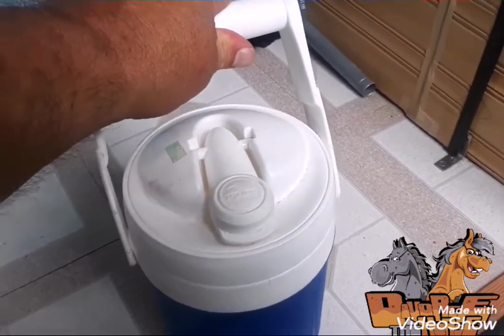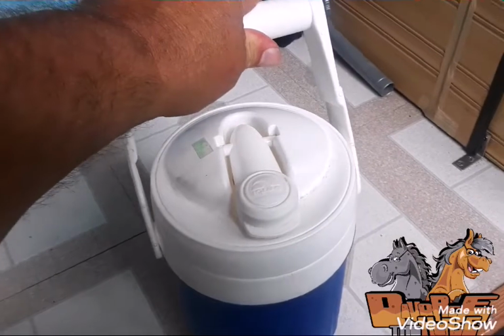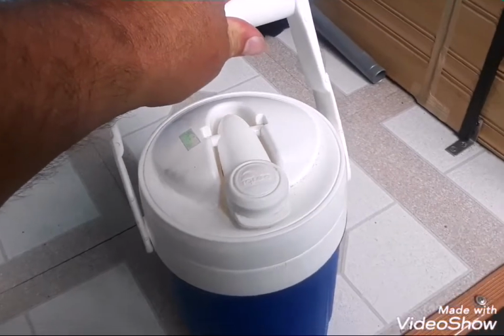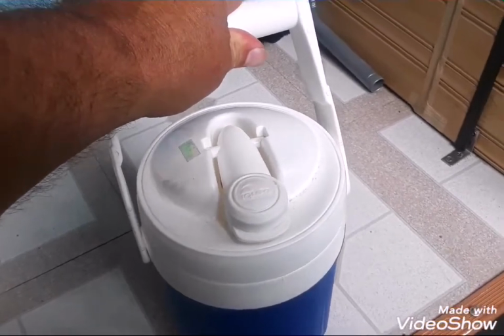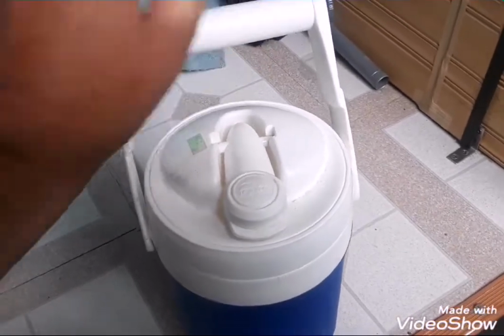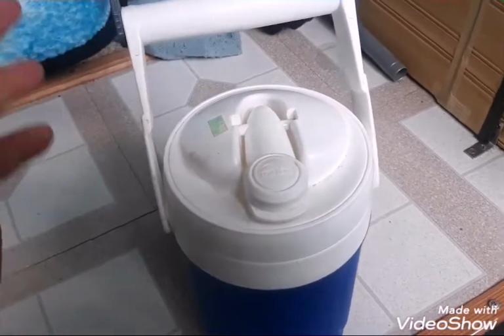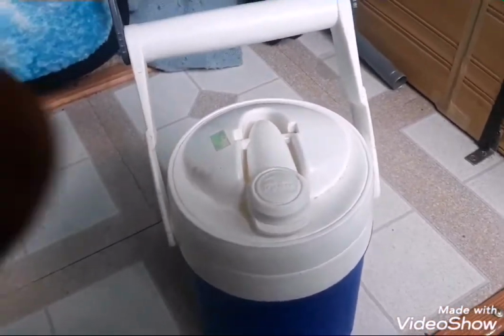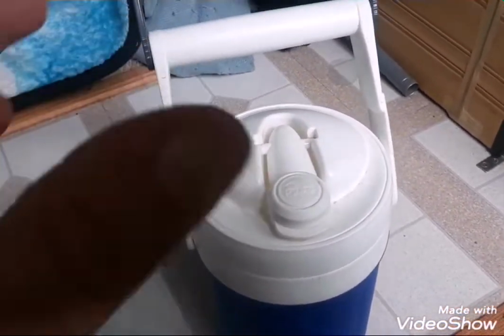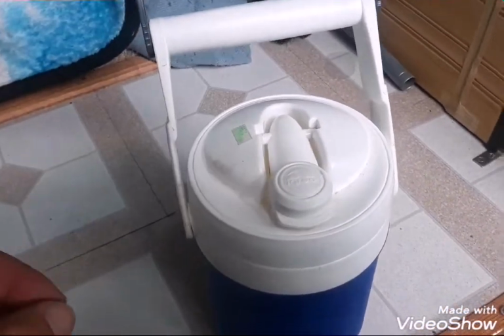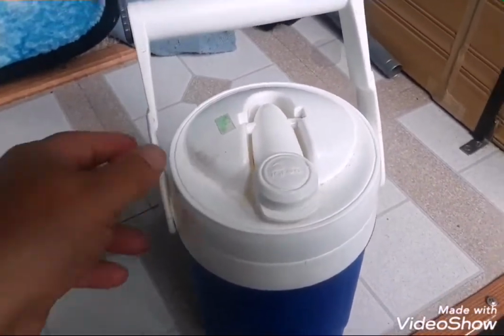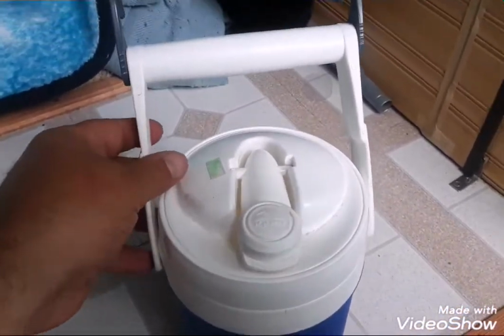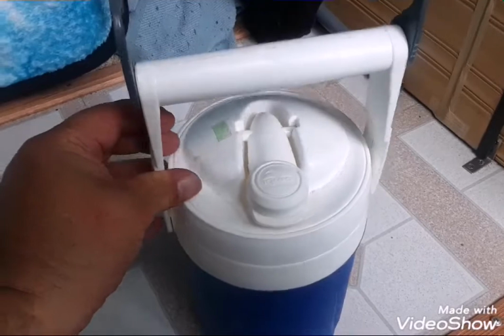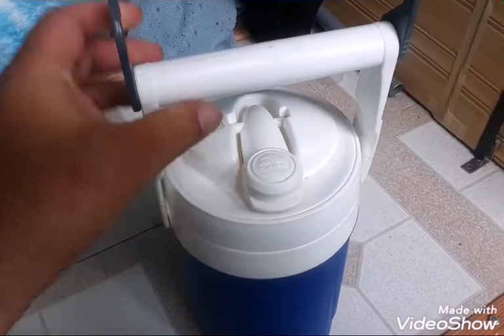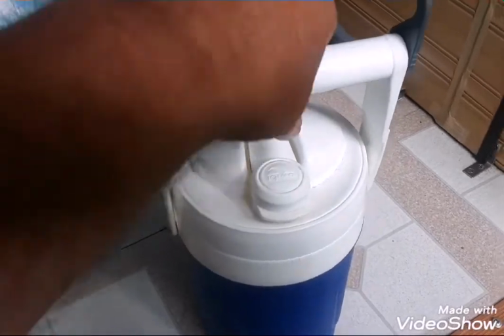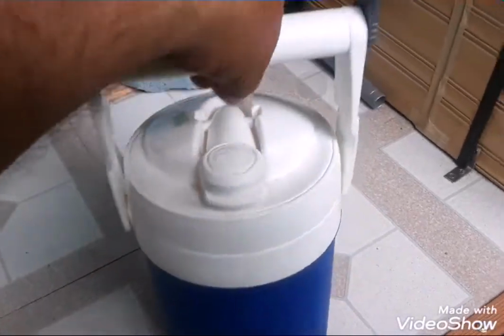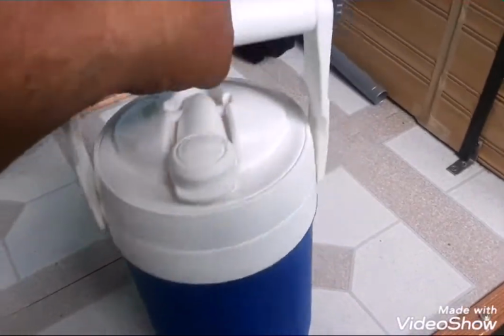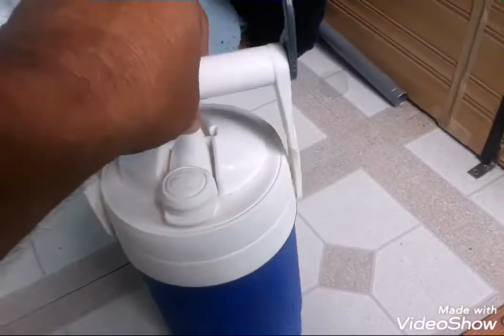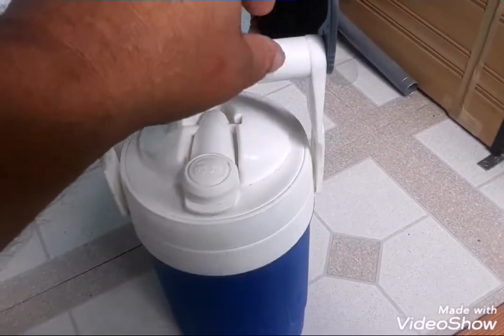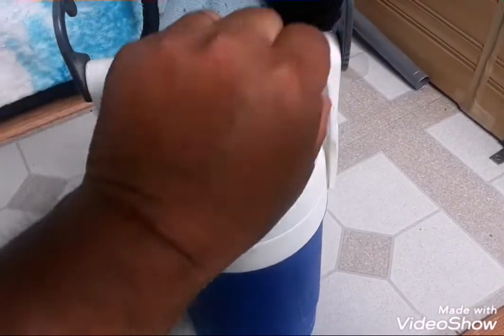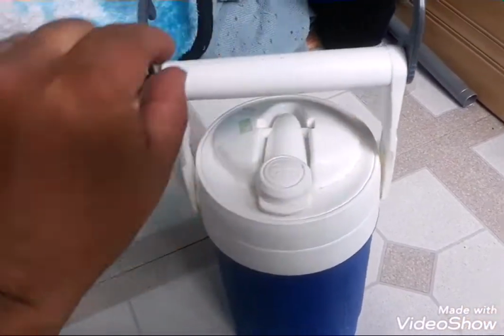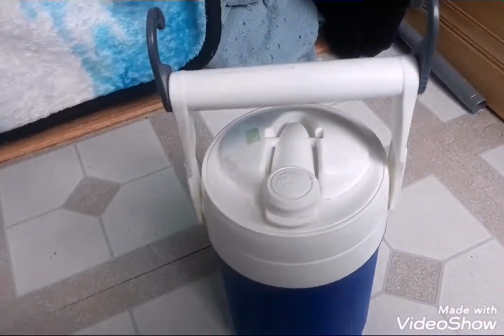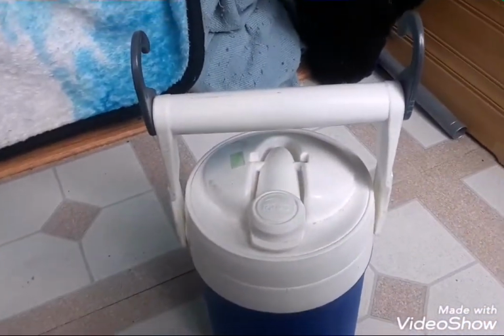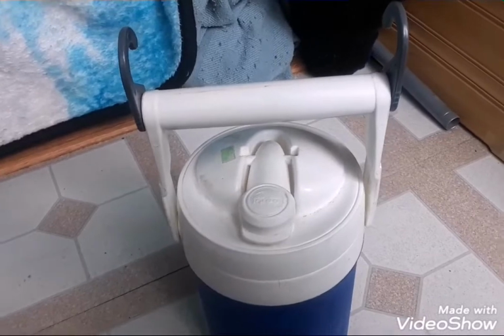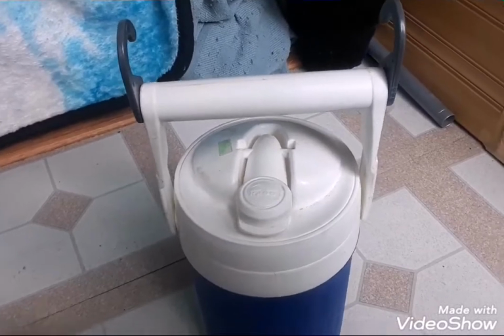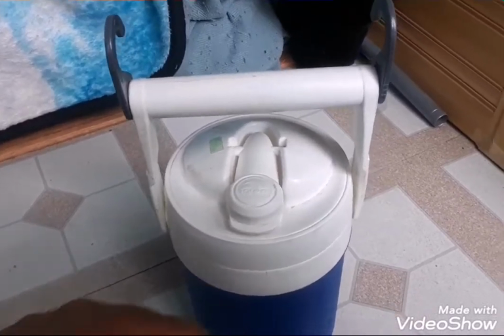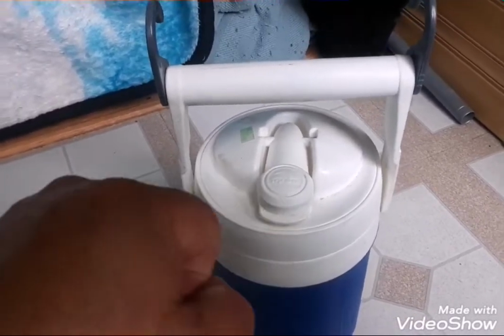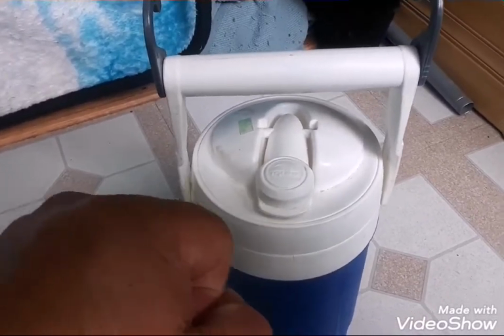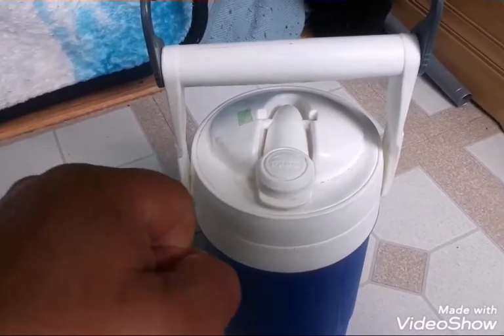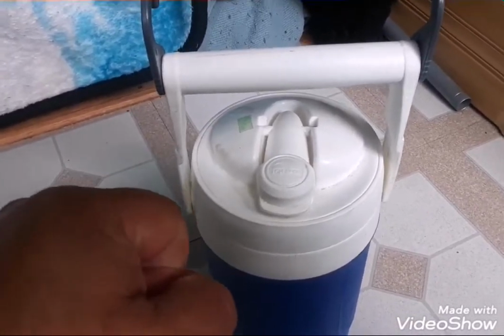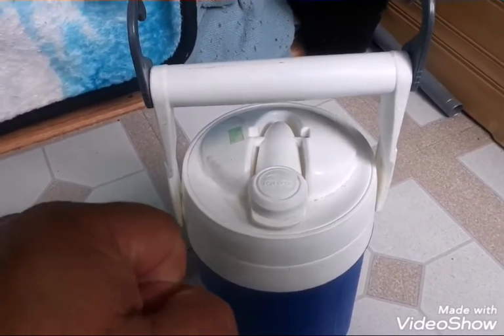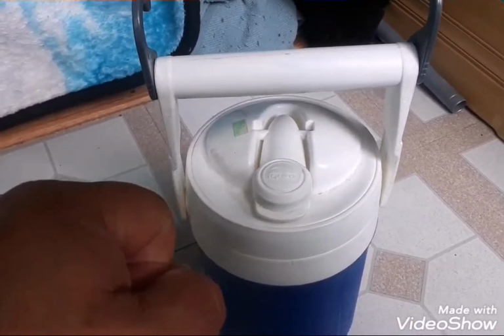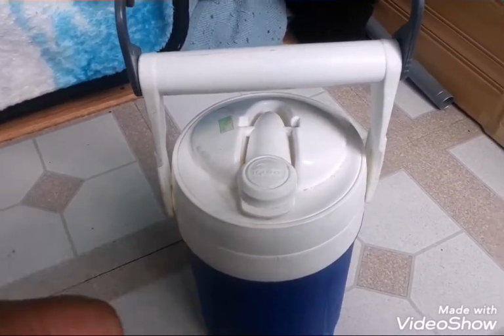If you get one with a flimsy little plastic strip for a handle, you can't control it, you can't hold it steady, and that's just an accident waiting to happen.